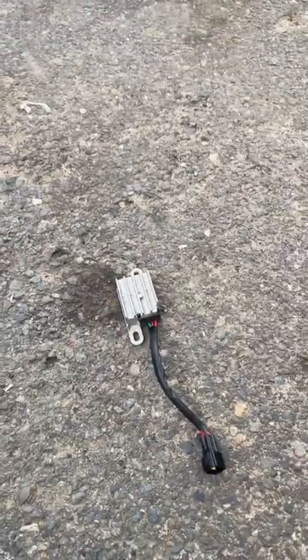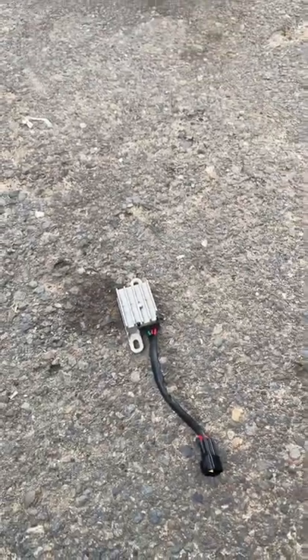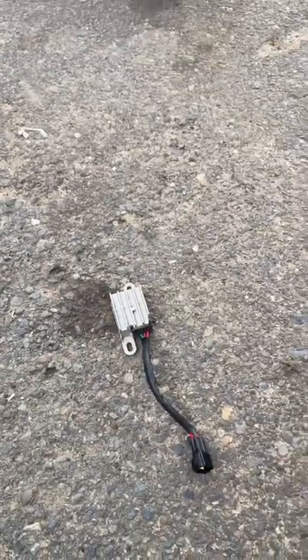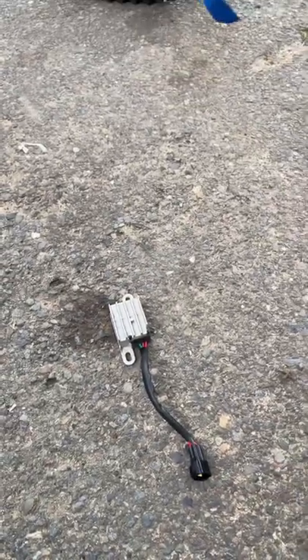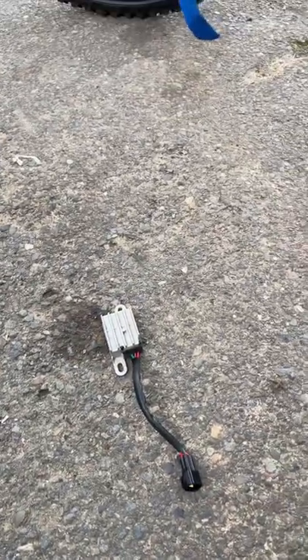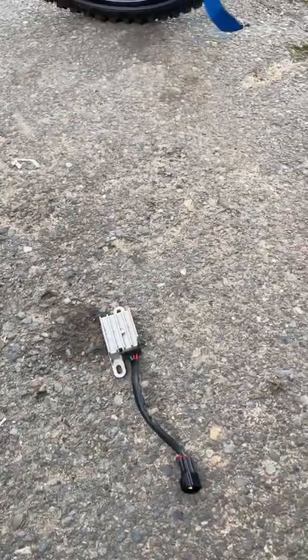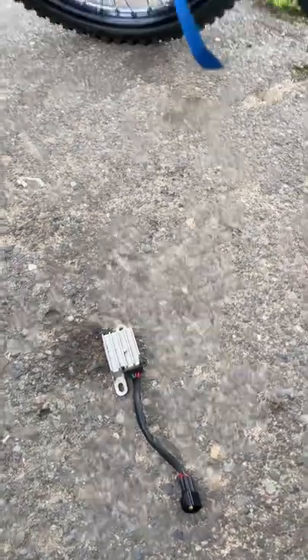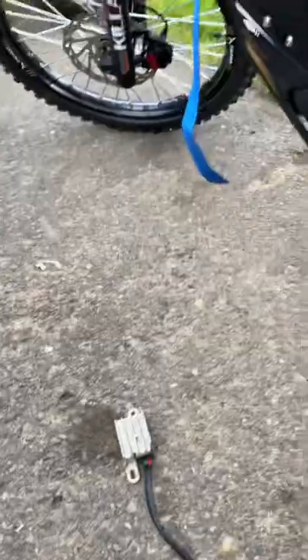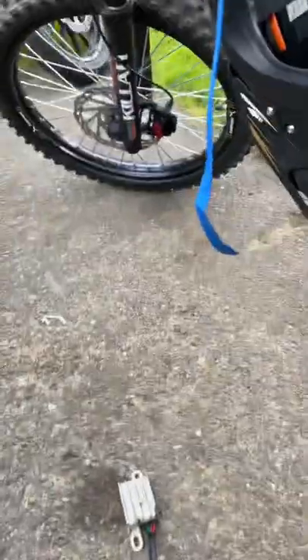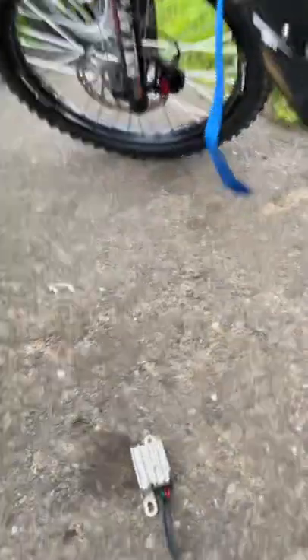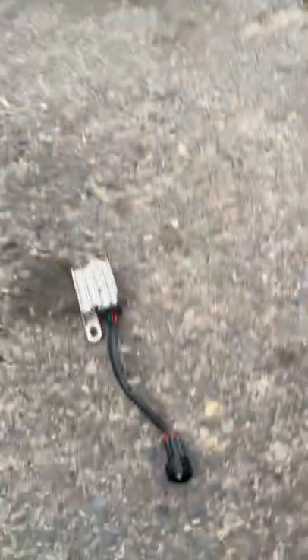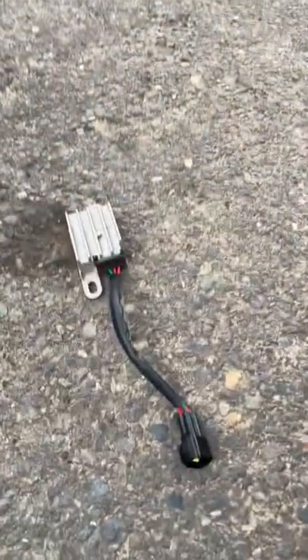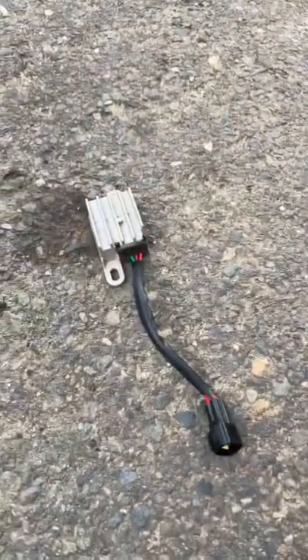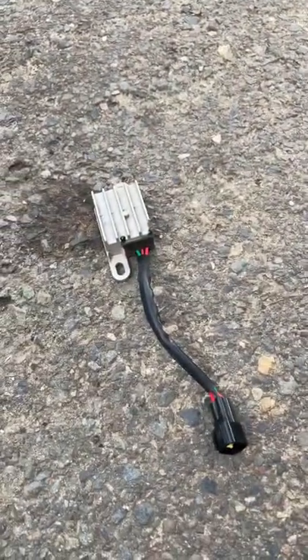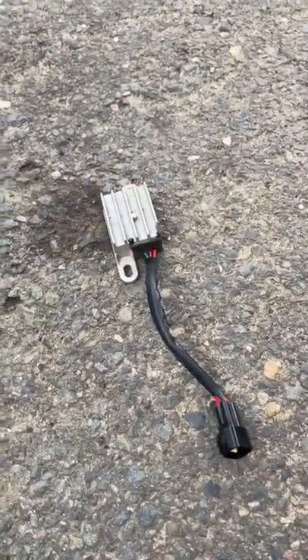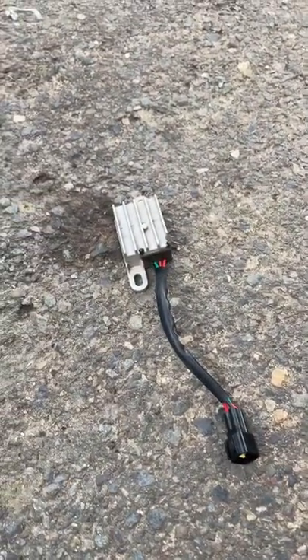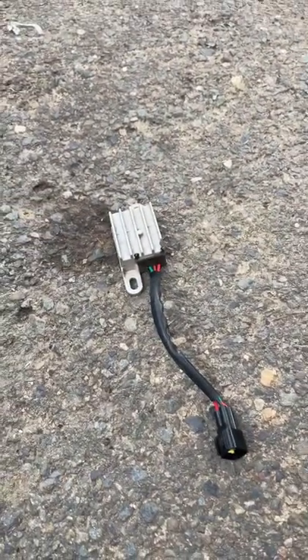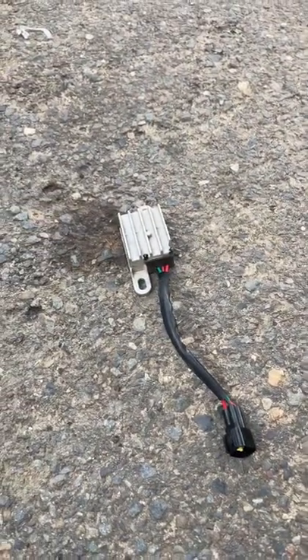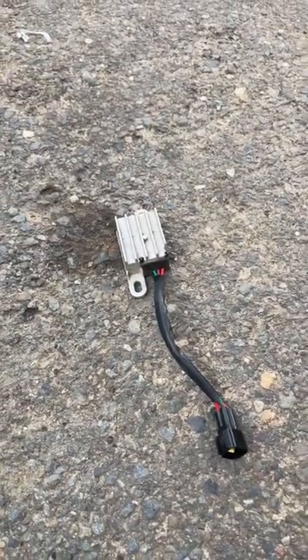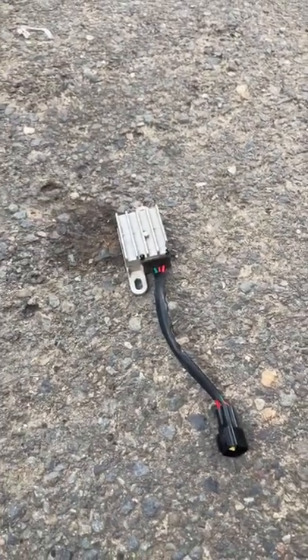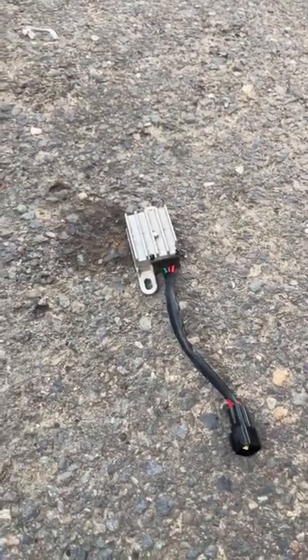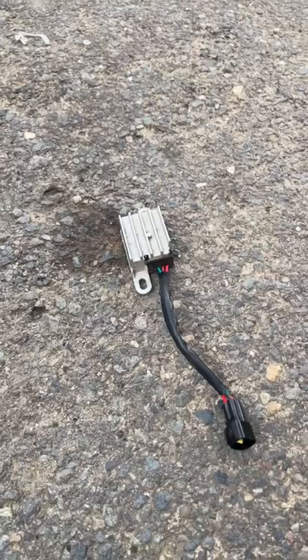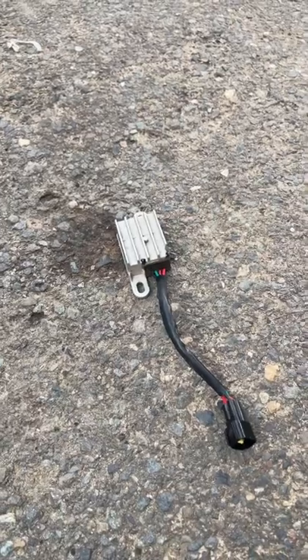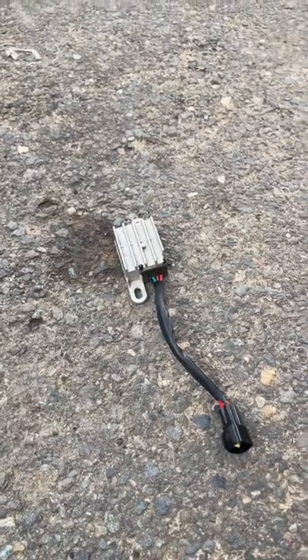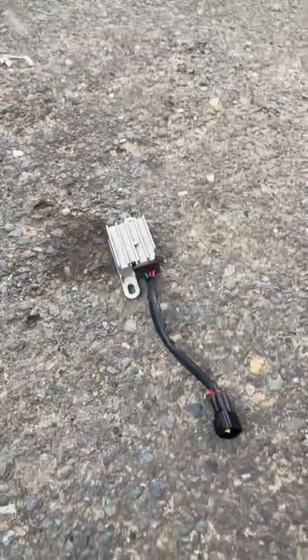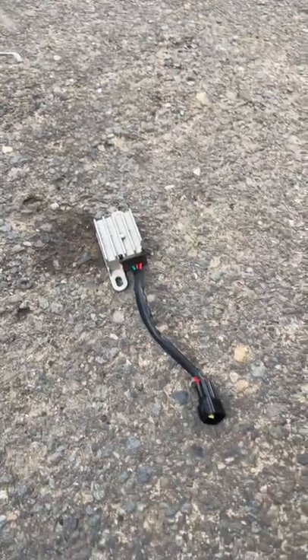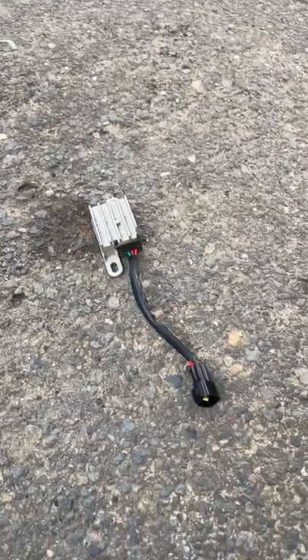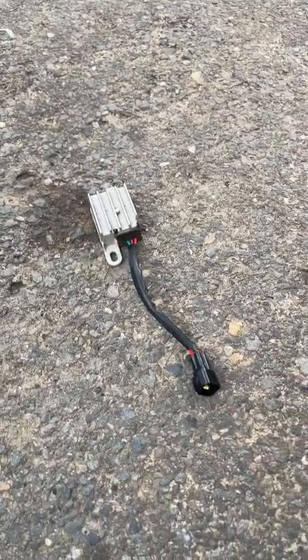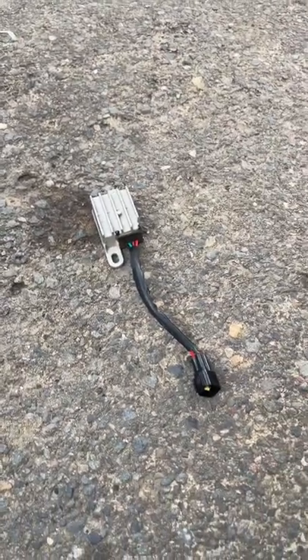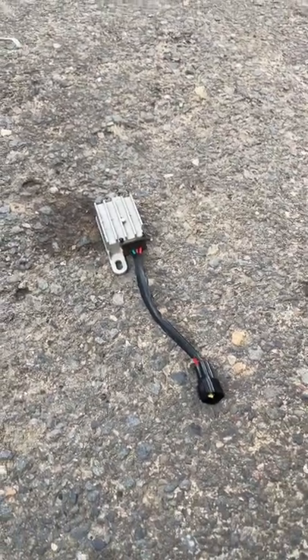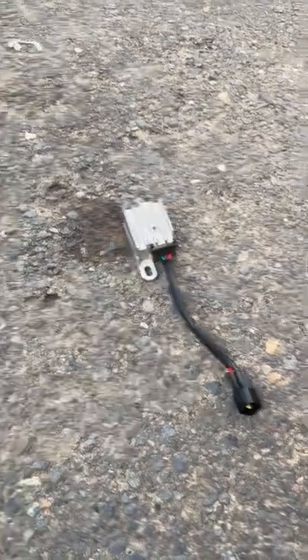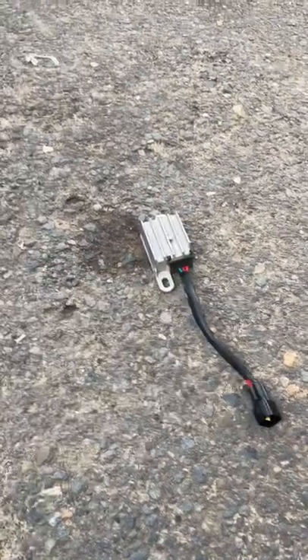There's the old one — this is the DC converter. It takes 60 volts down to 12 volts to run the accessories on the Talaria Sting, and I believe that was the problem with my bike.